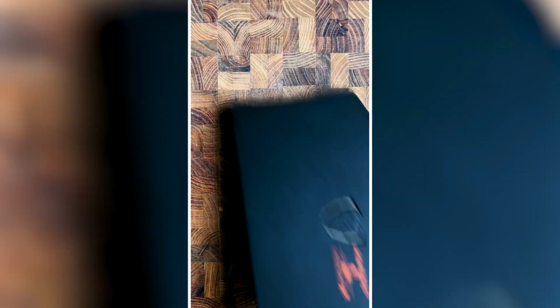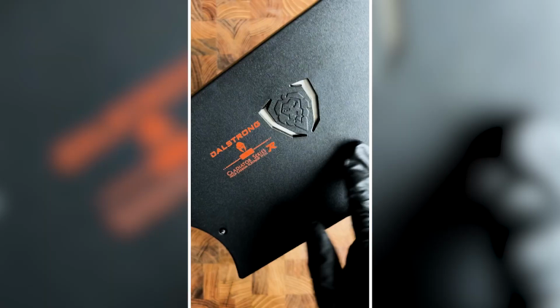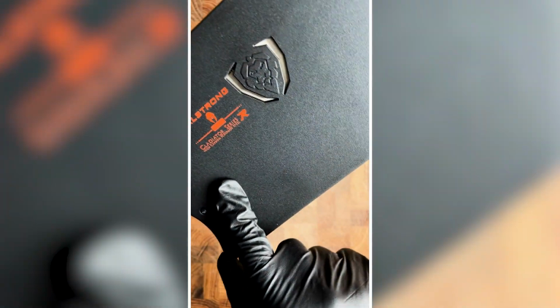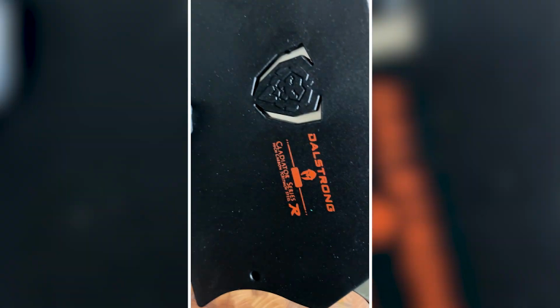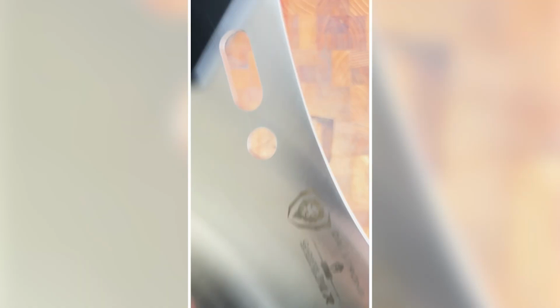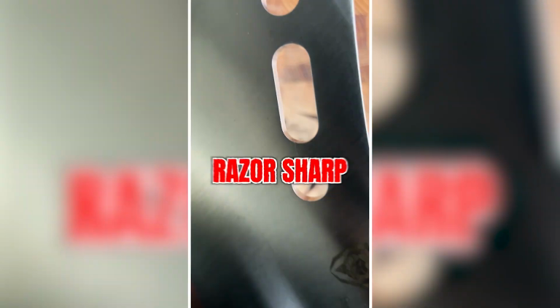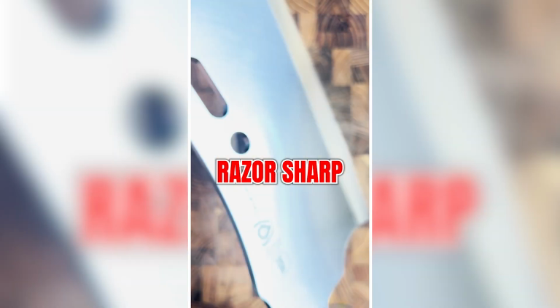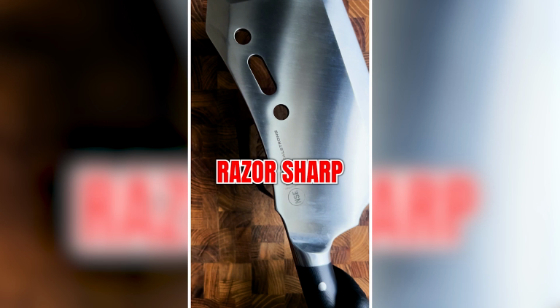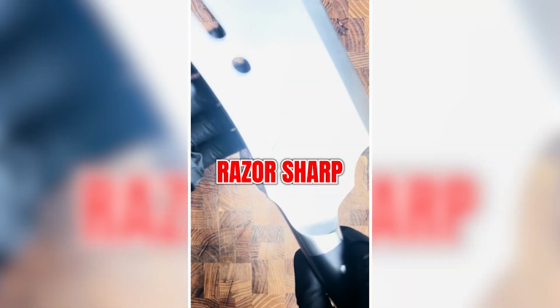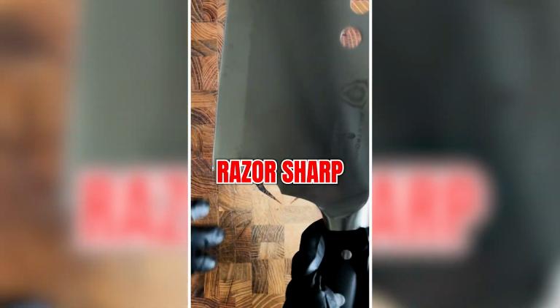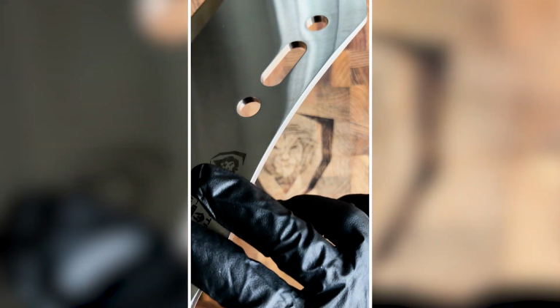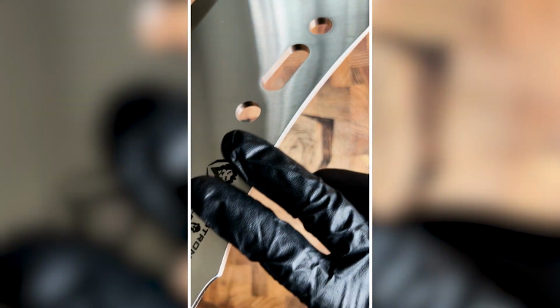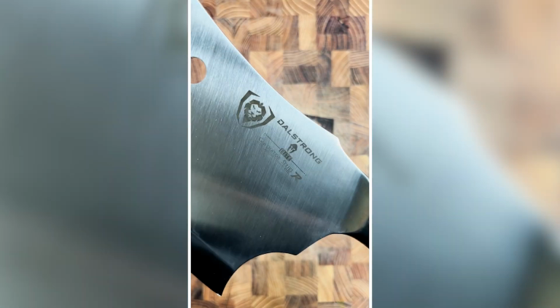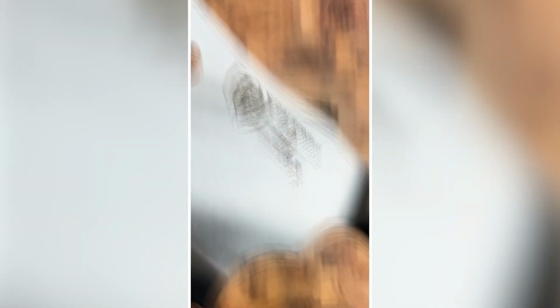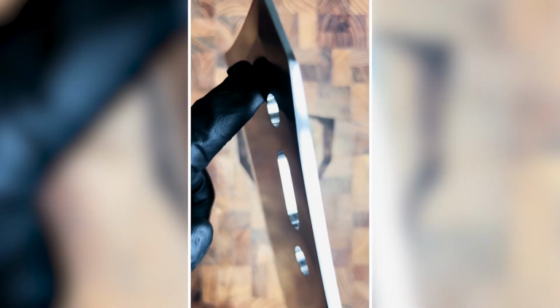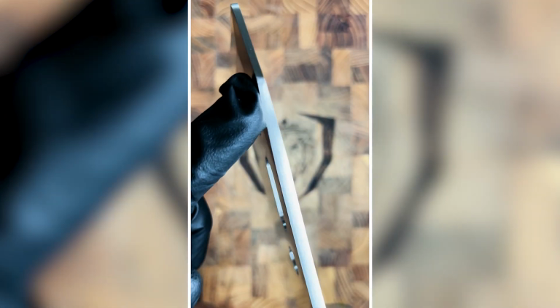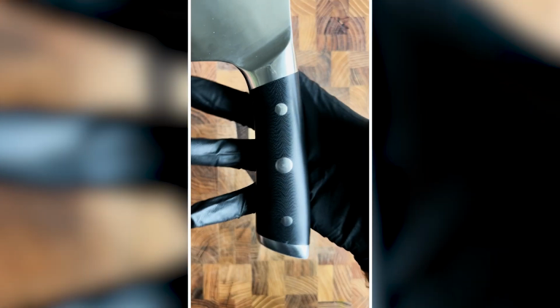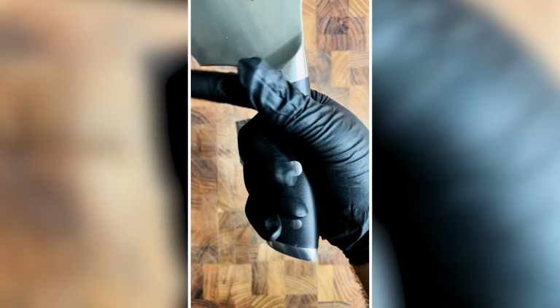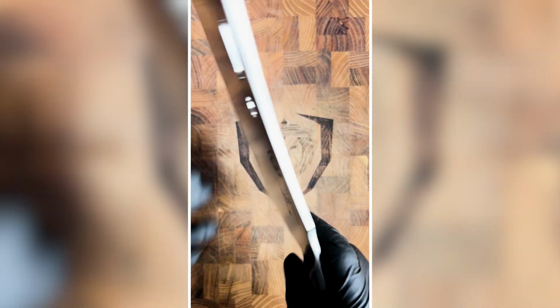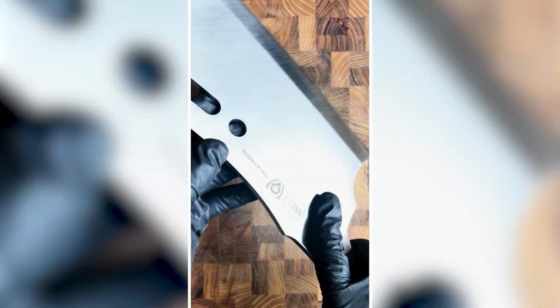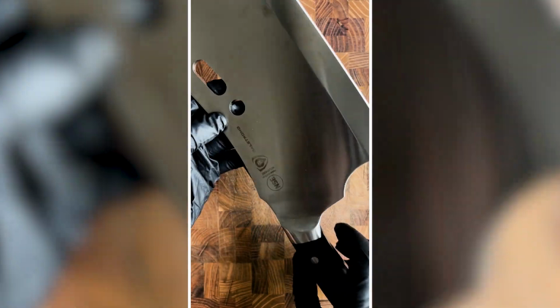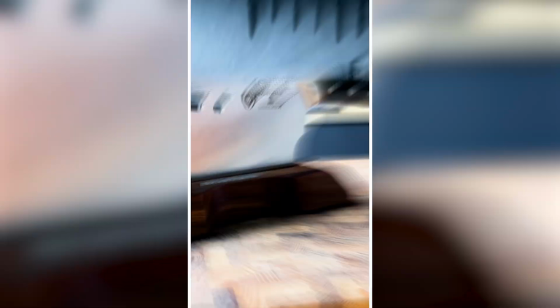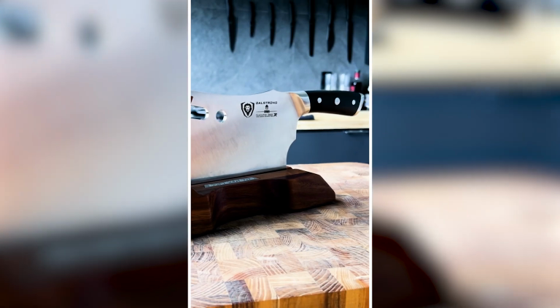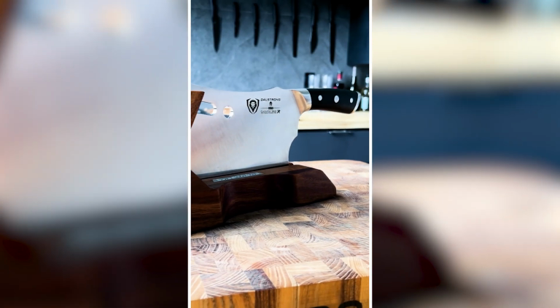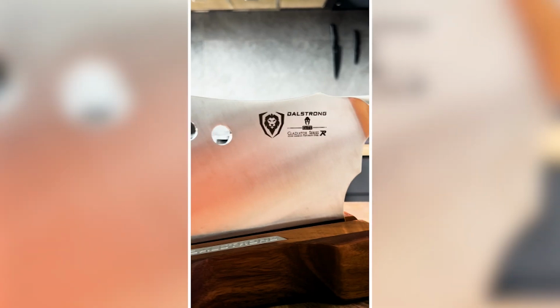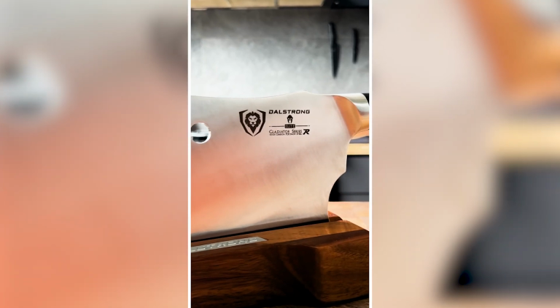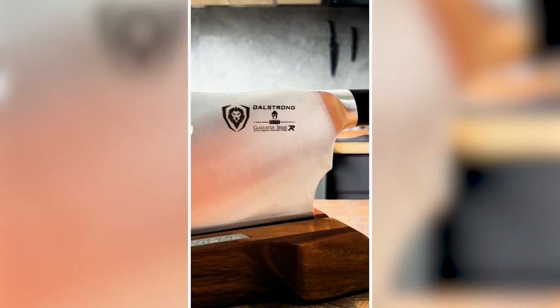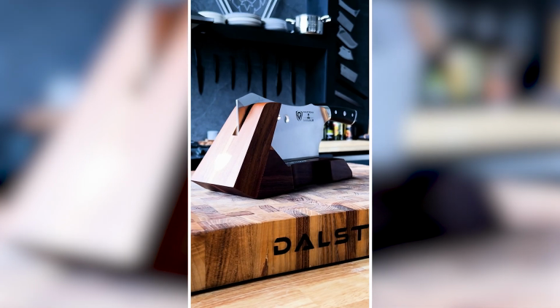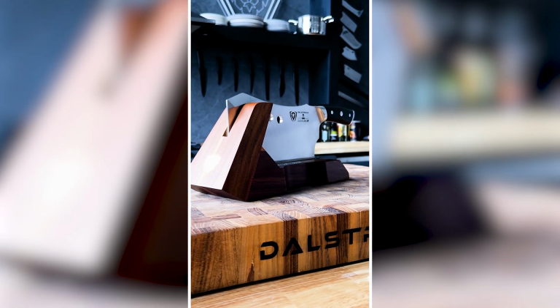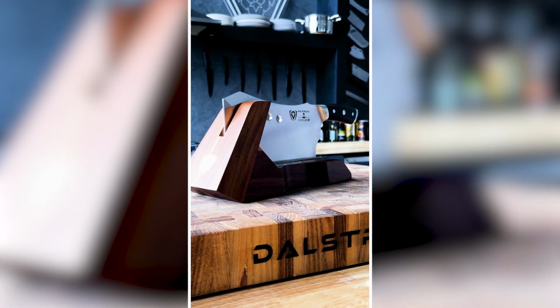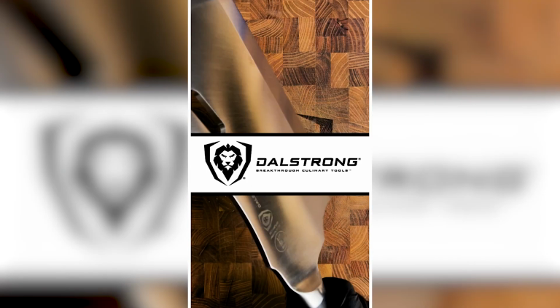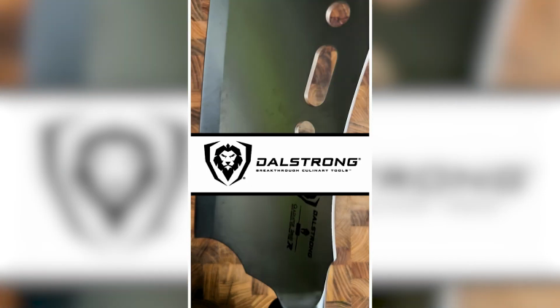As I unbox the blade, I'm immediately in awe of its size and weight. Boasting a painstakingly sharp premium high carbon steel polished blade, this cleaver definitely exudes a formidable yet bold presence. So if you truly want to elevate your cooking experience, then this just might be it. Thanks Dalstrong.